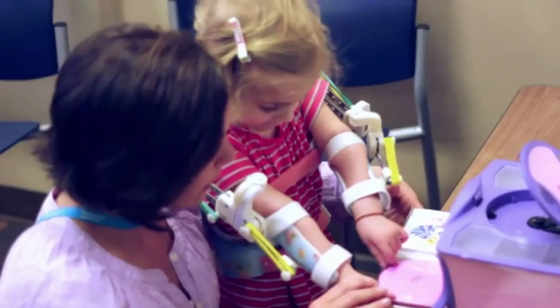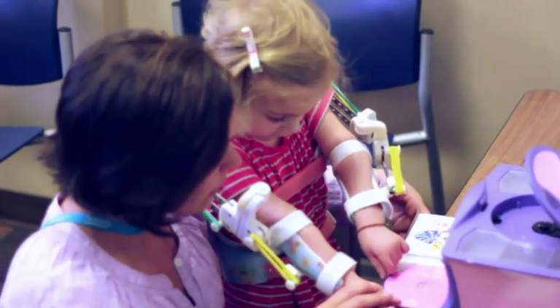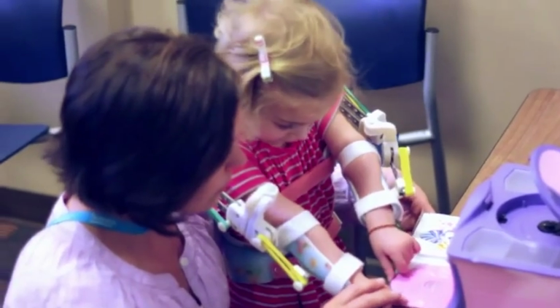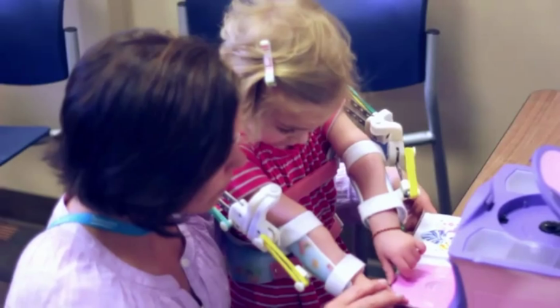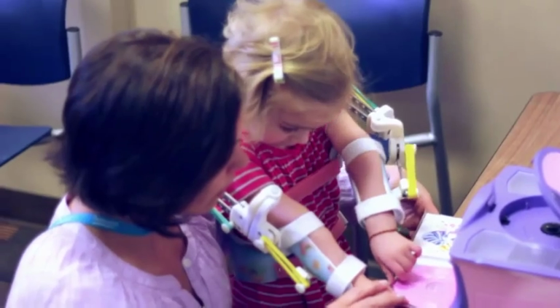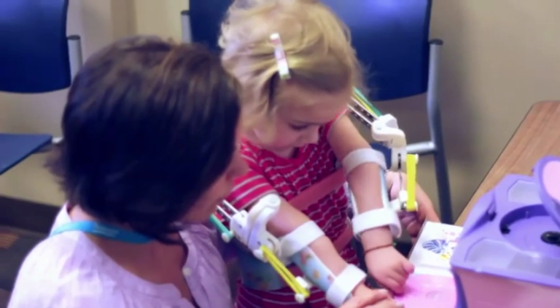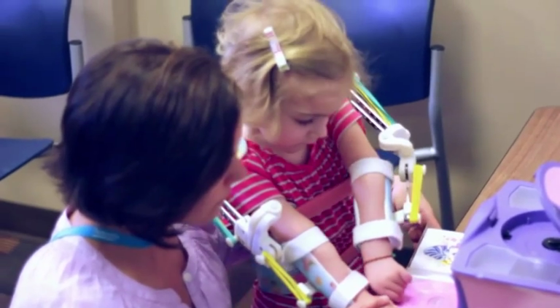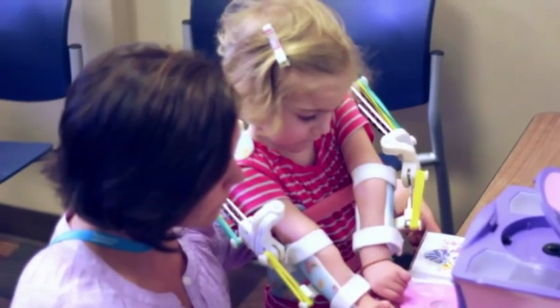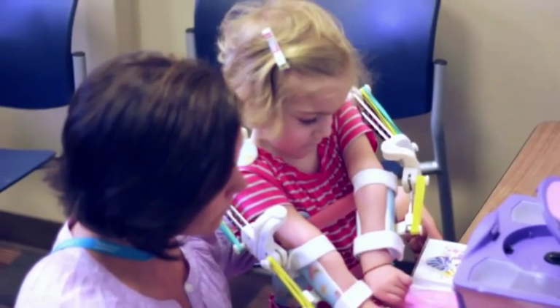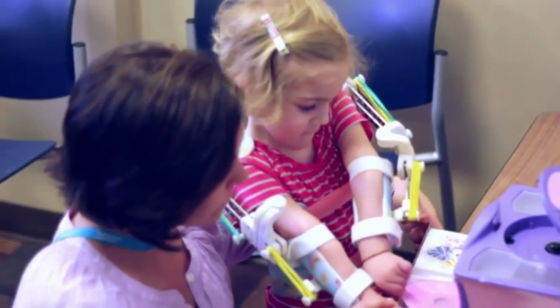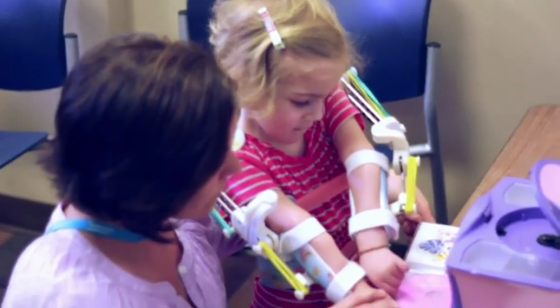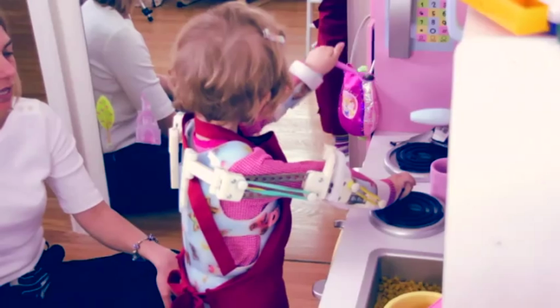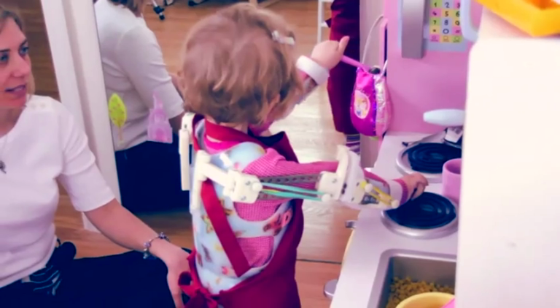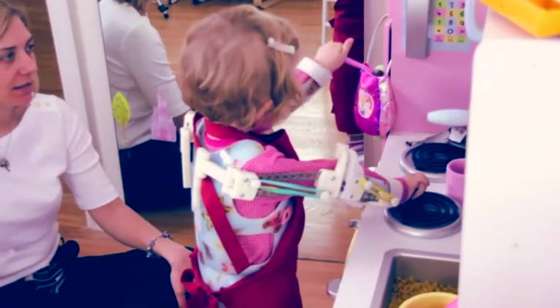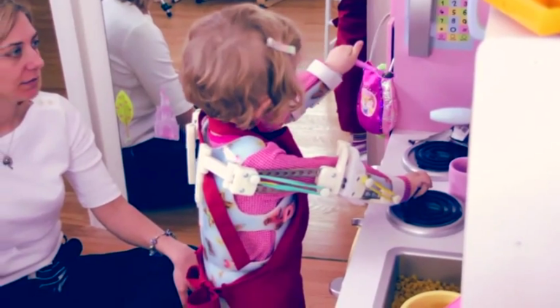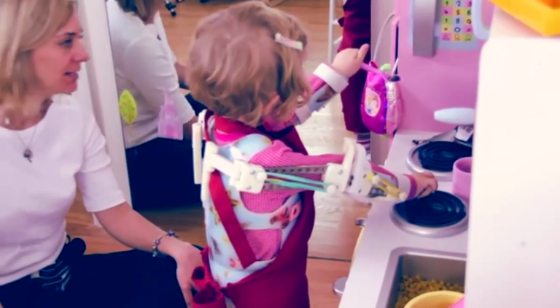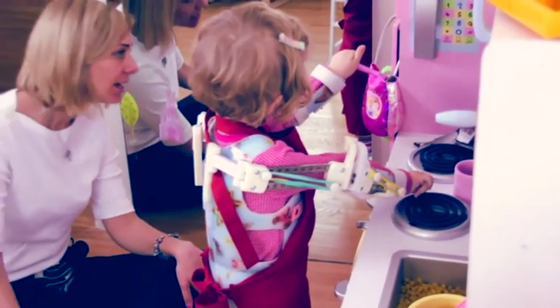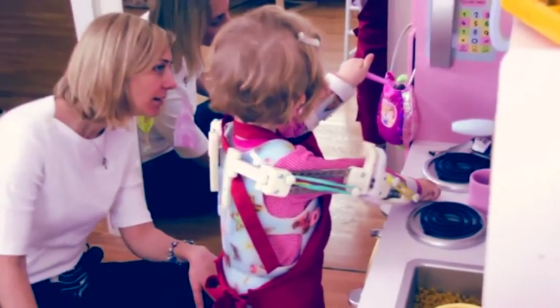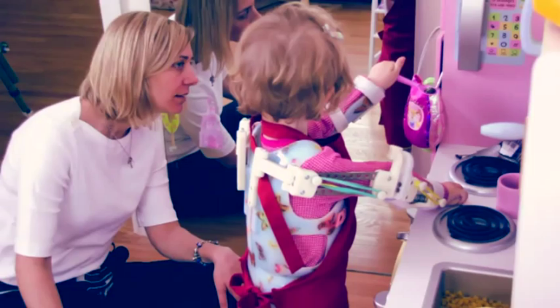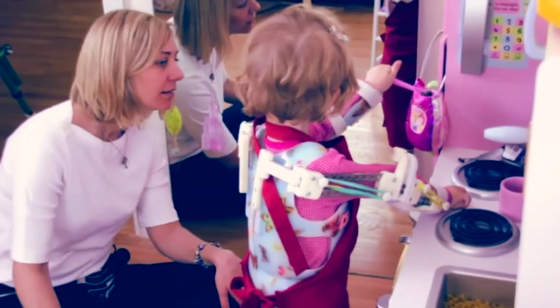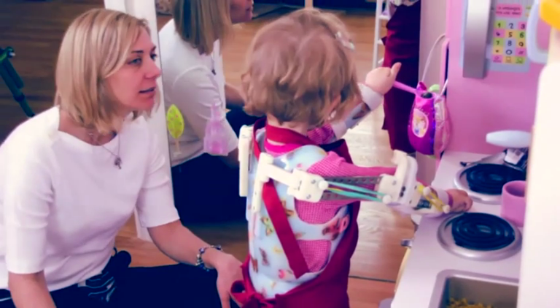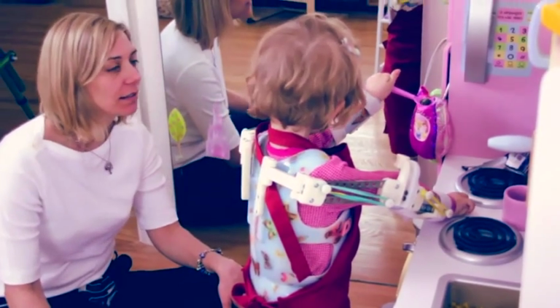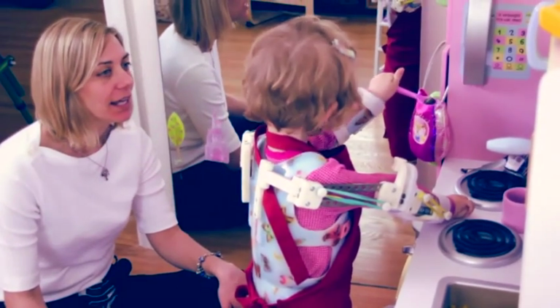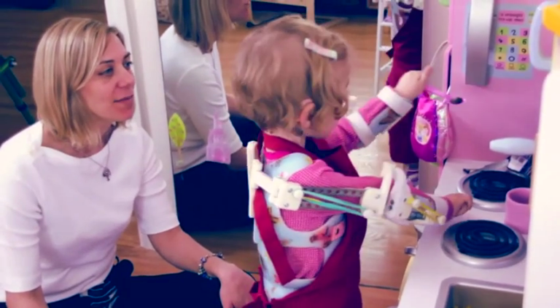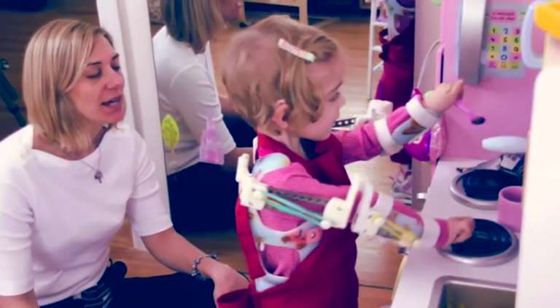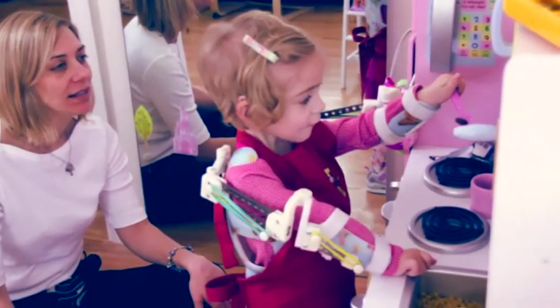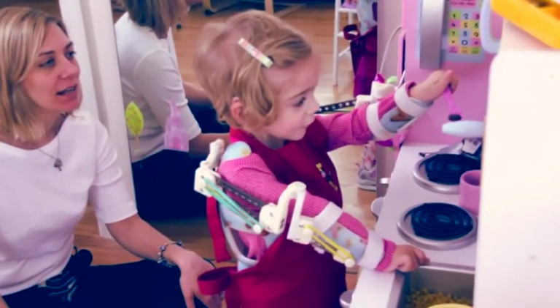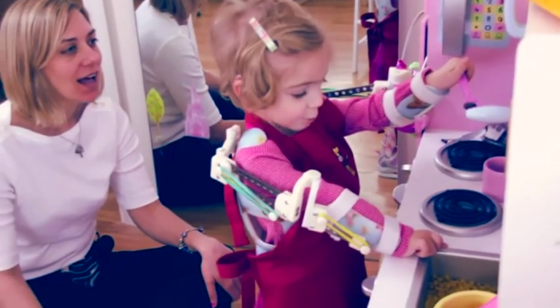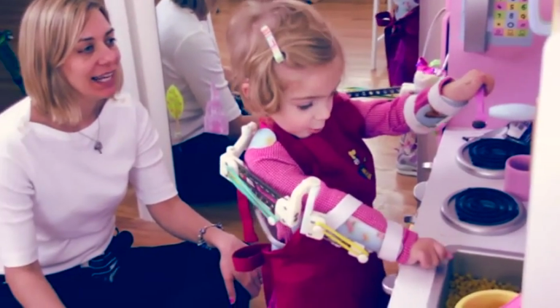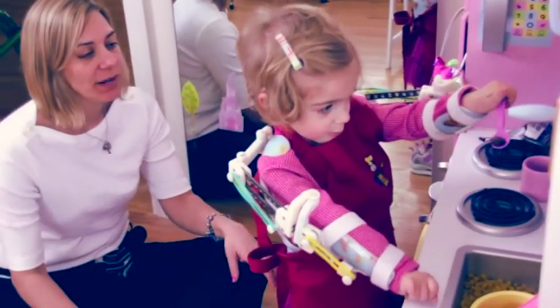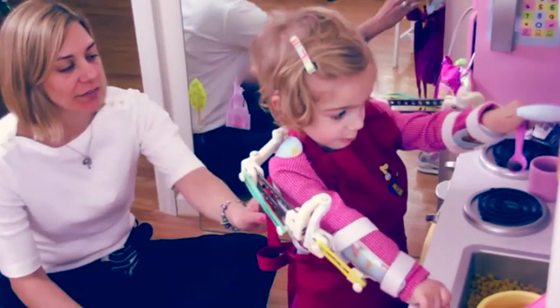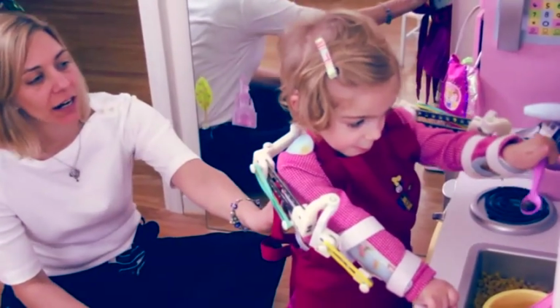We took it off of her on one occasion to make some adjustments, and as we took it off she cried out, 'I want that.' We didn't think all that much of it at first.